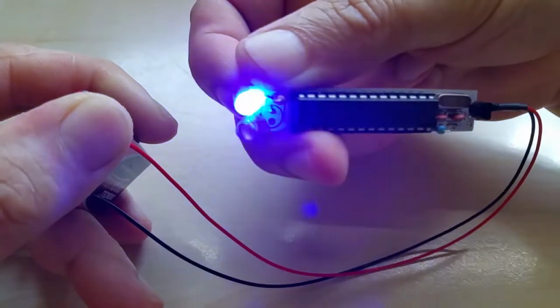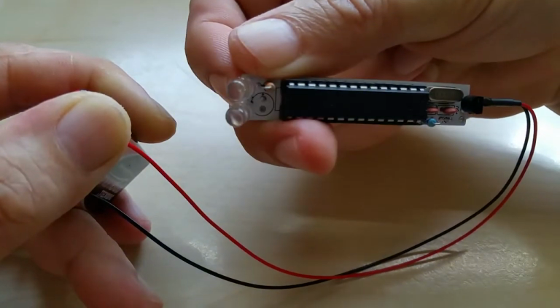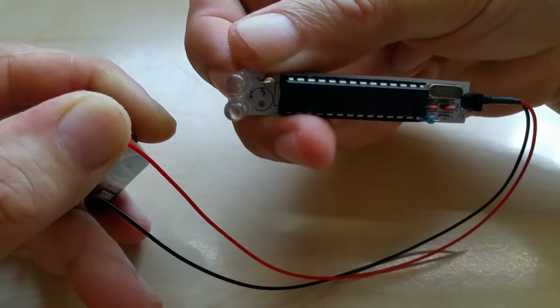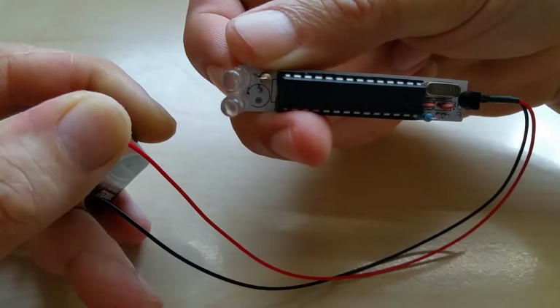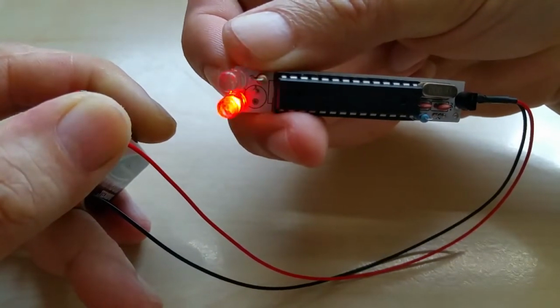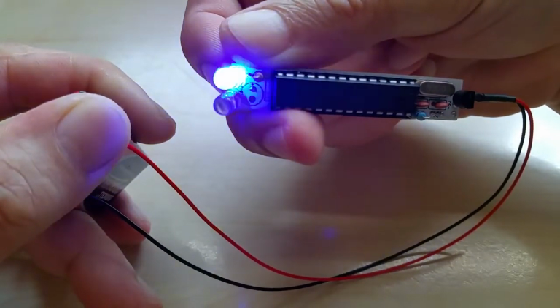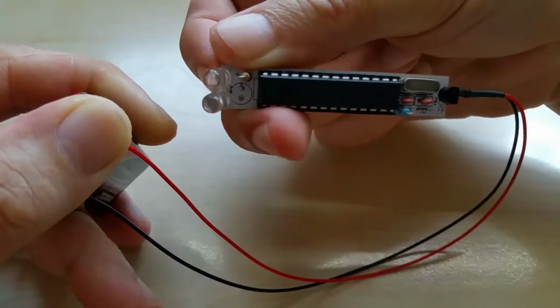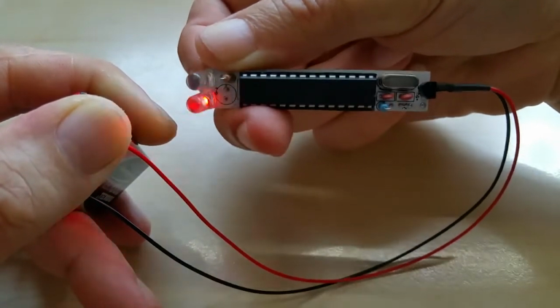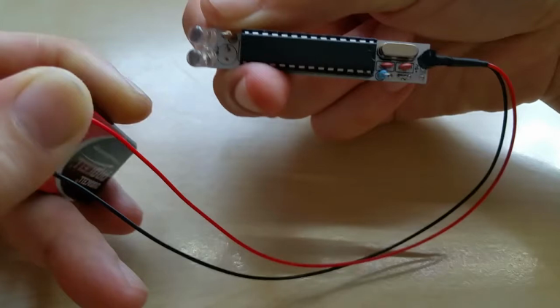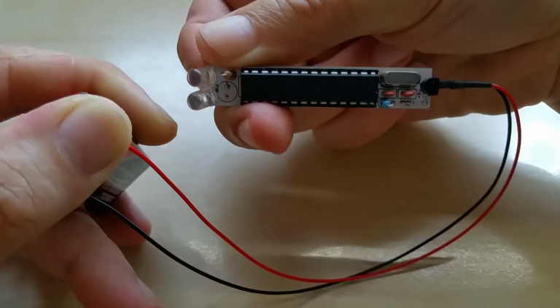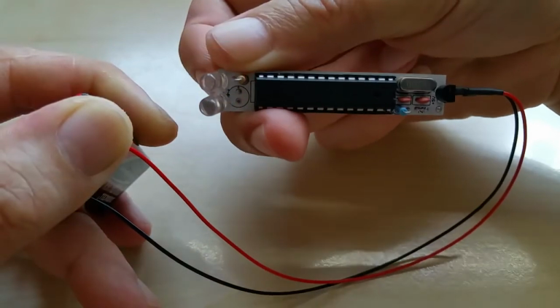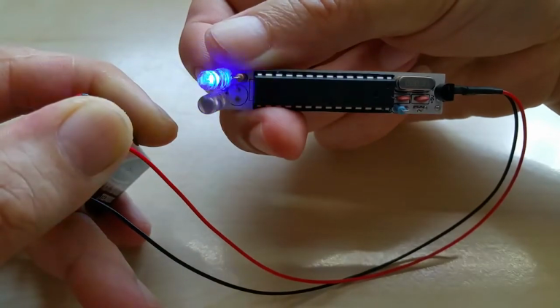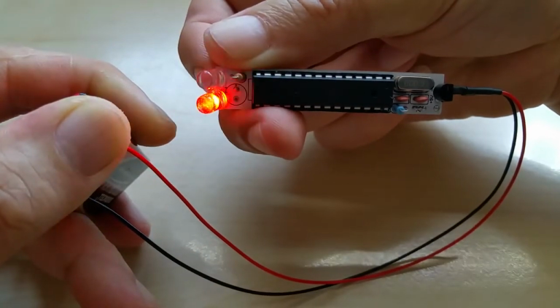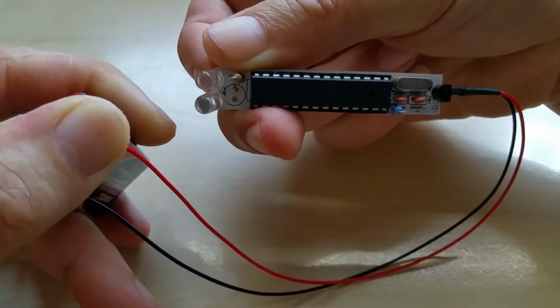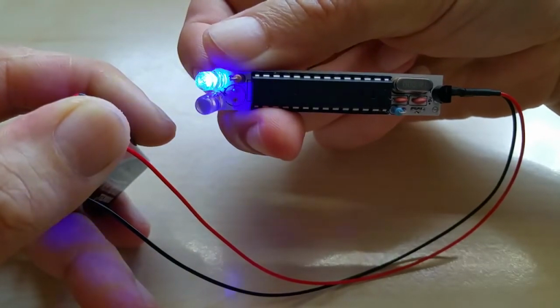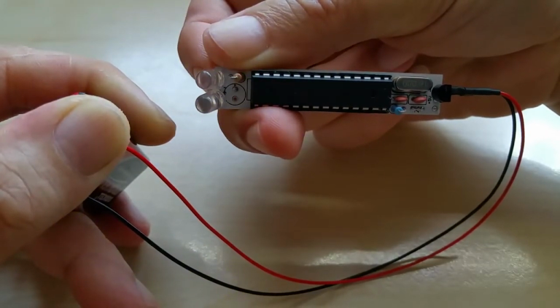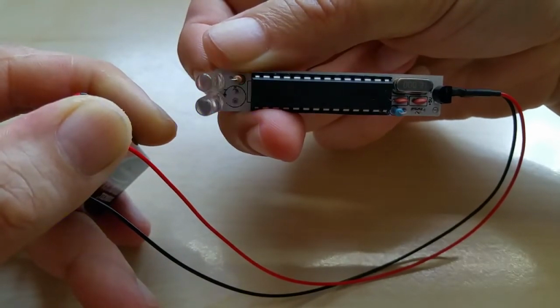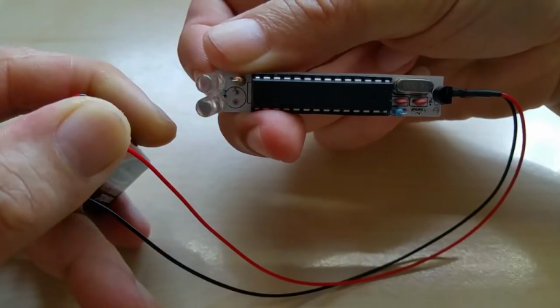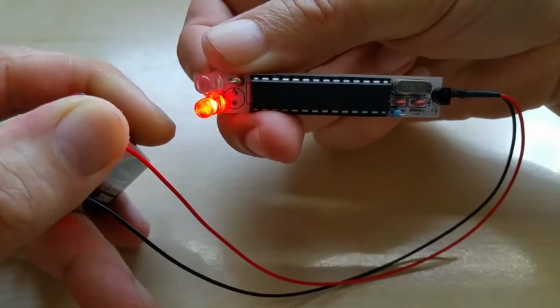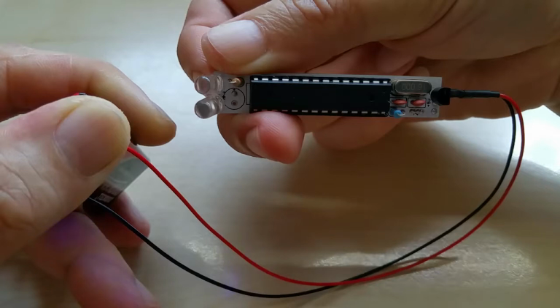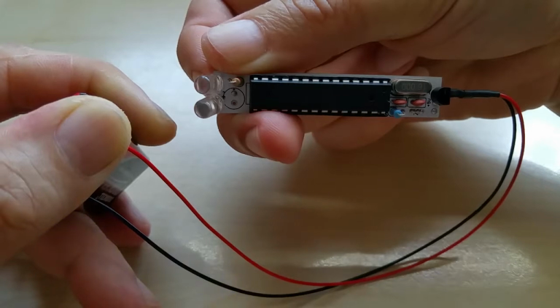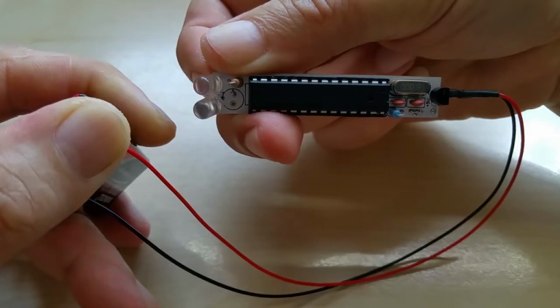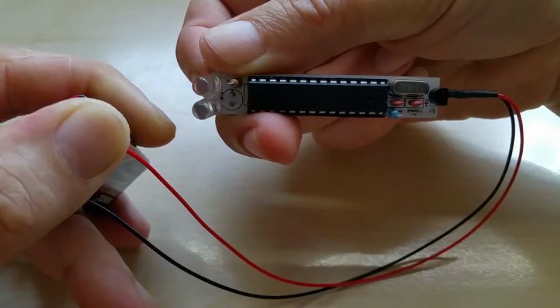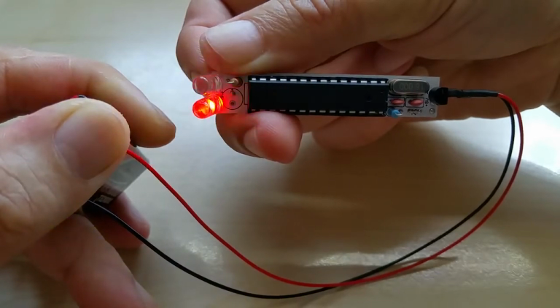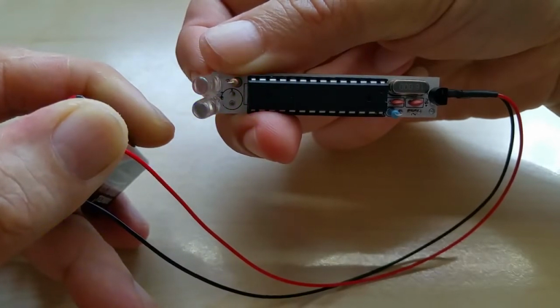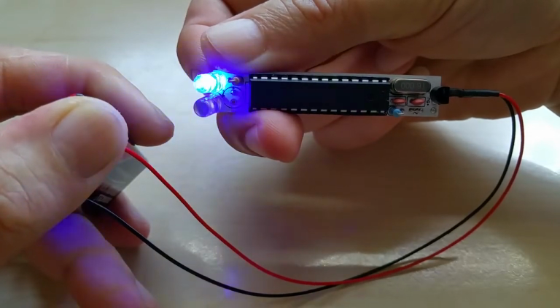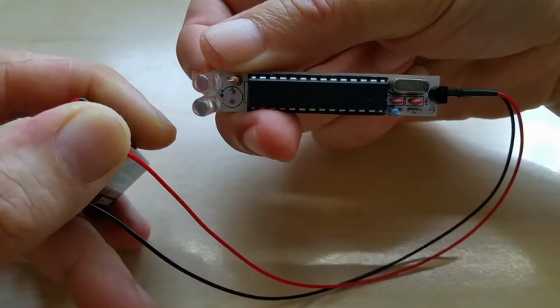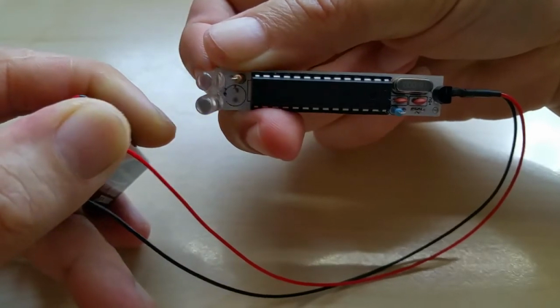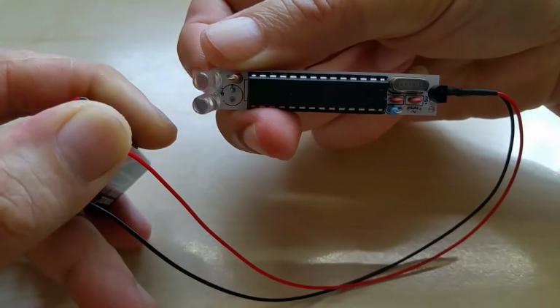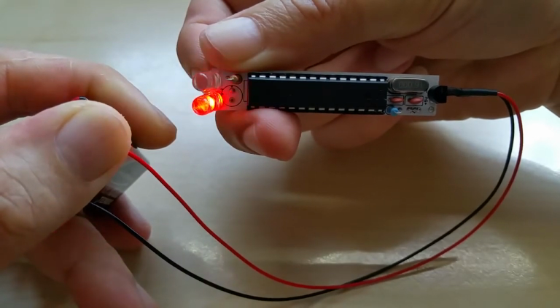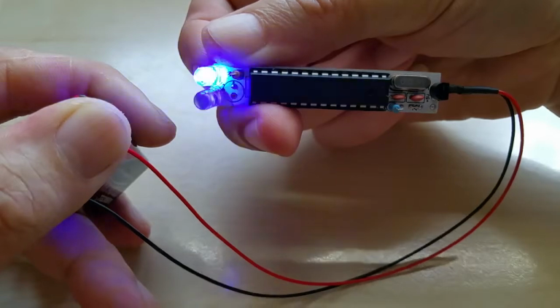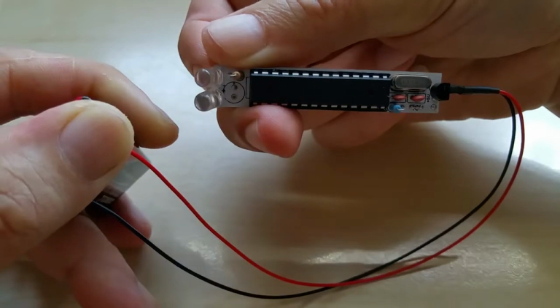I'm just holding the LEDs to the board because it's going to get sent out without the LEDs, or with LEDs if you want. I can attach the LEDs with cables or anything you like, in any color LEDs you want.